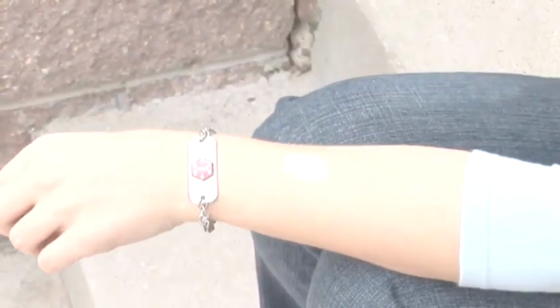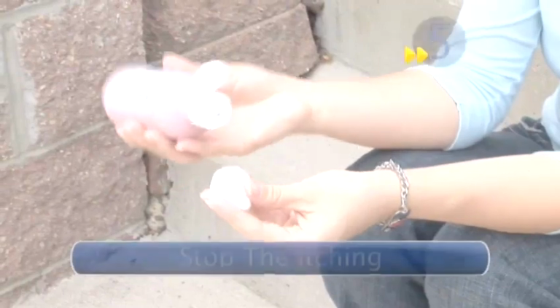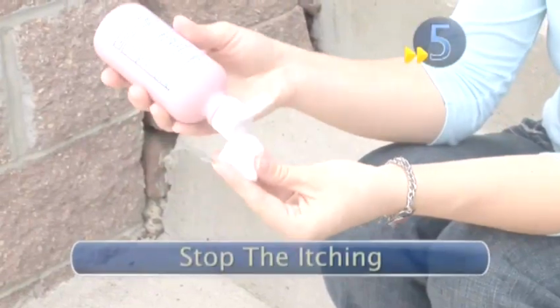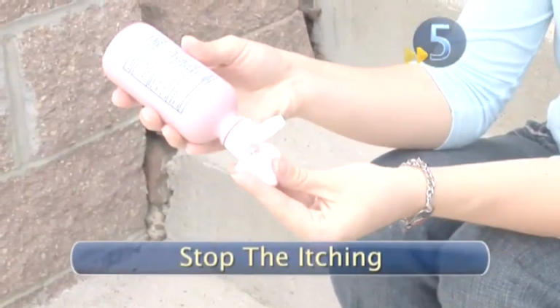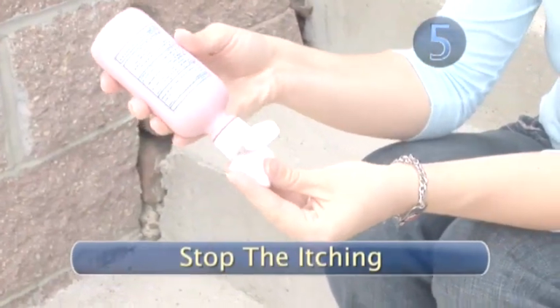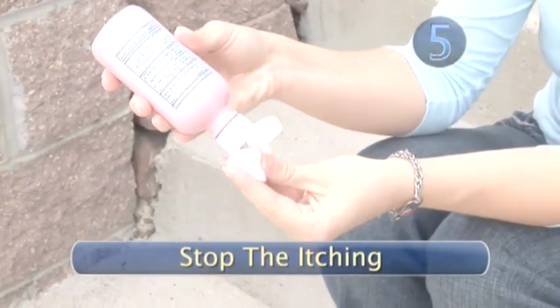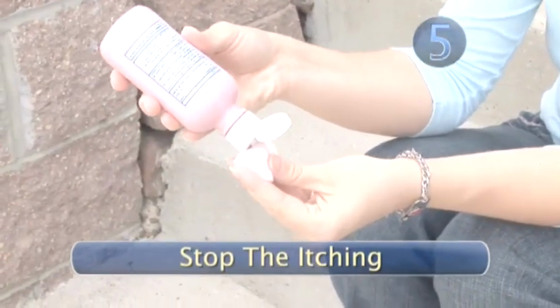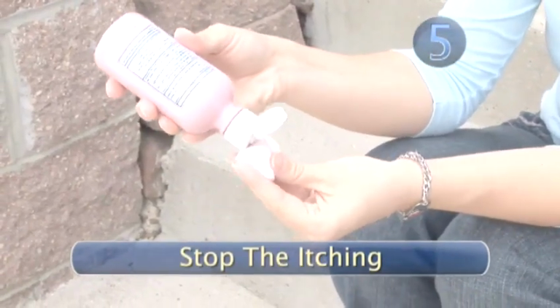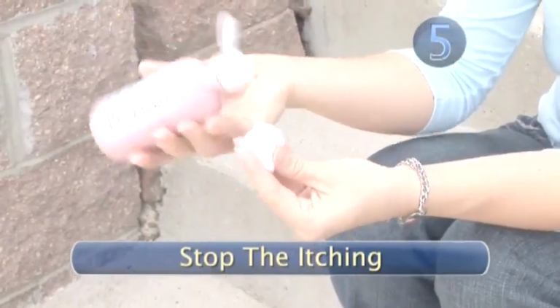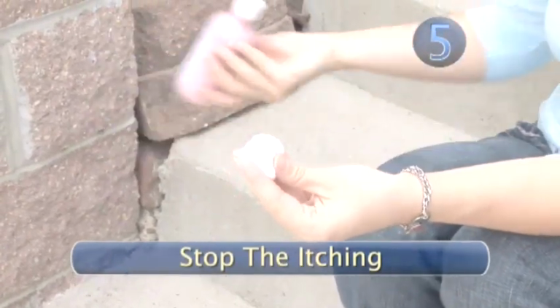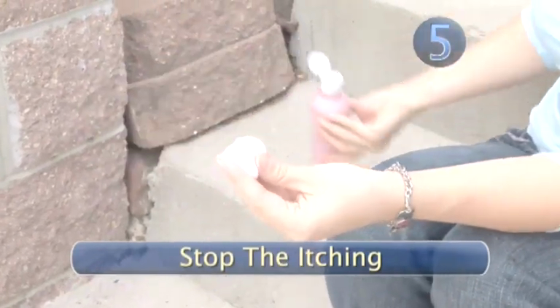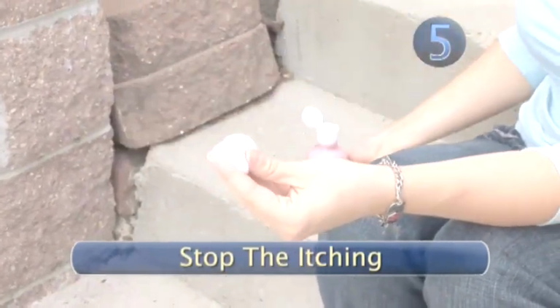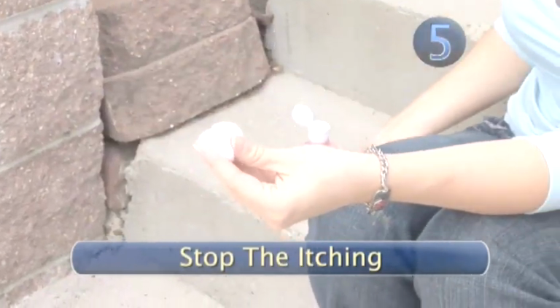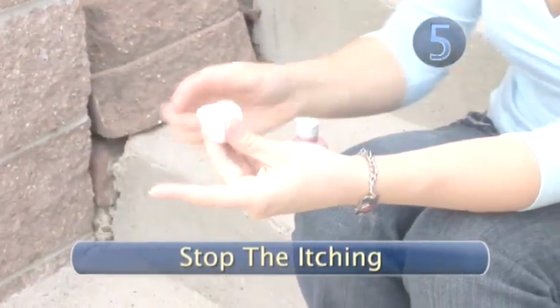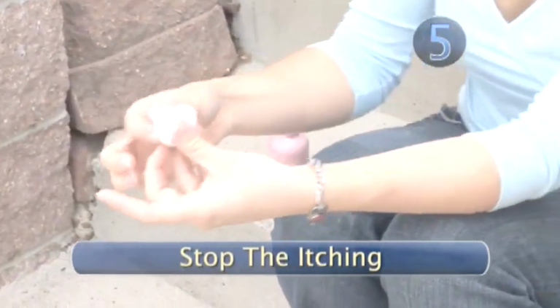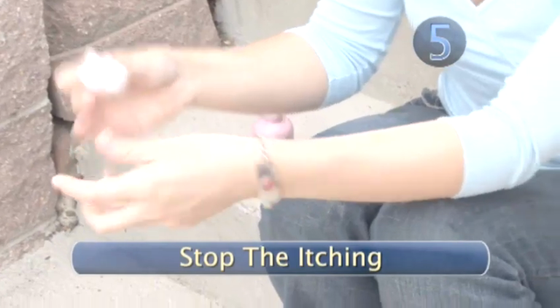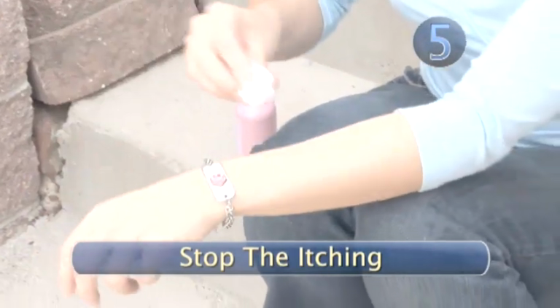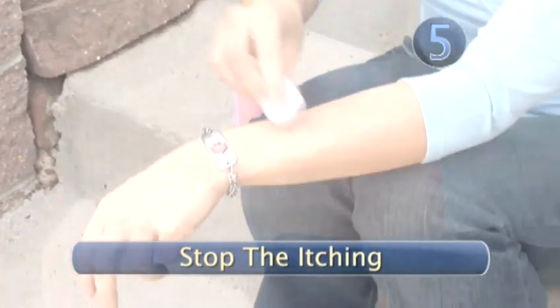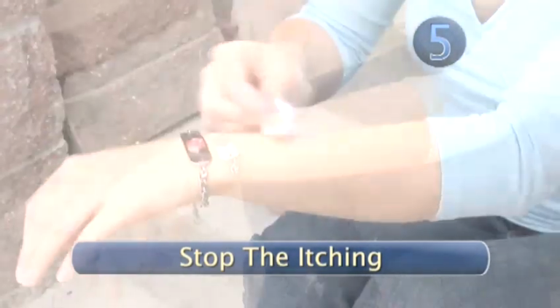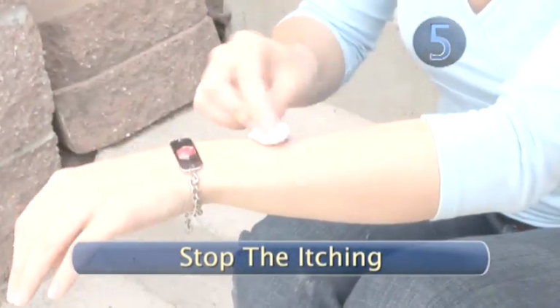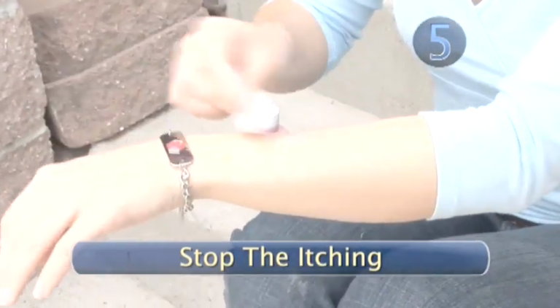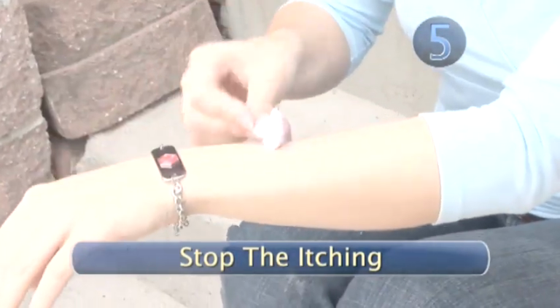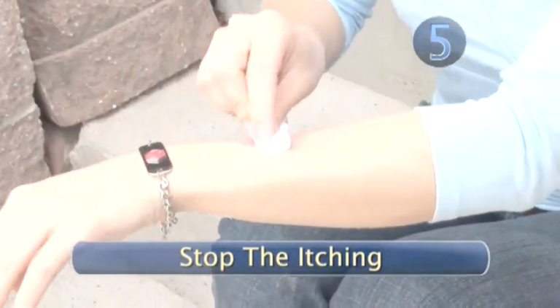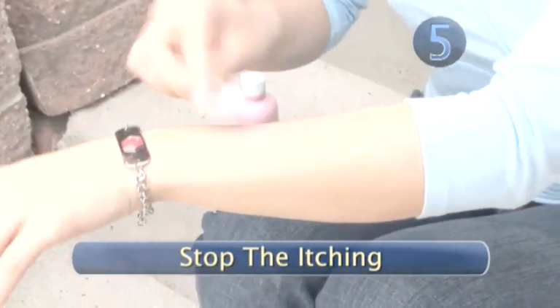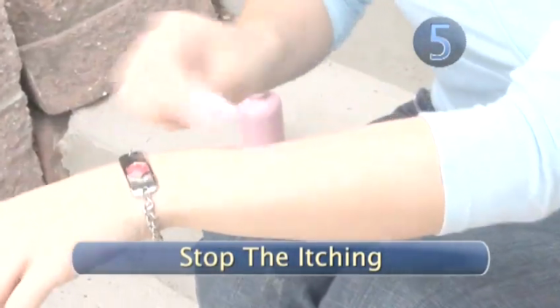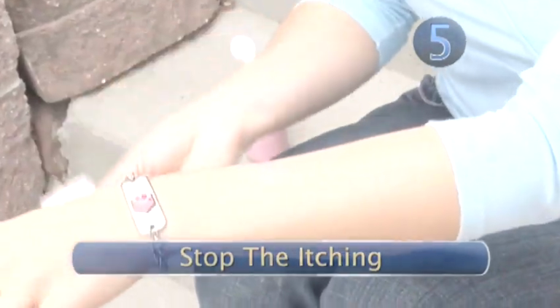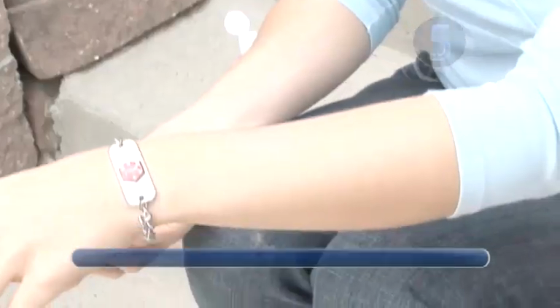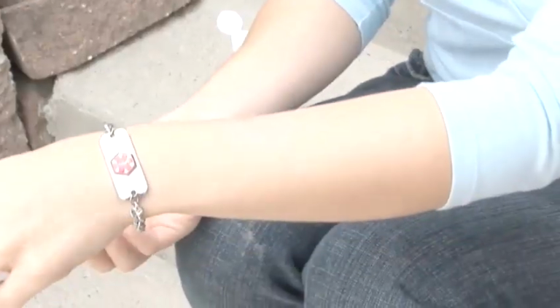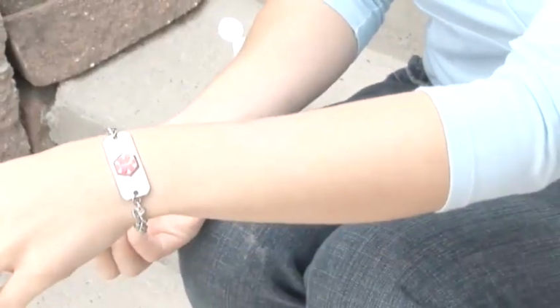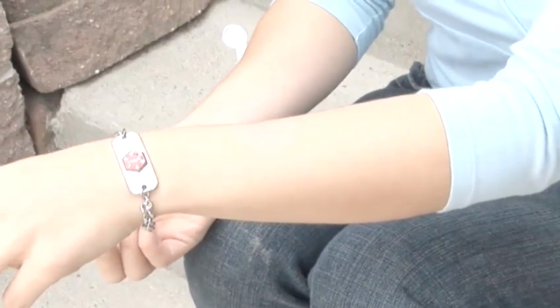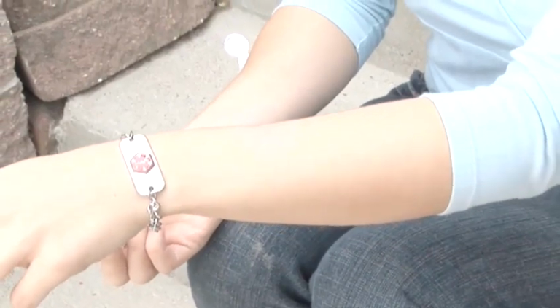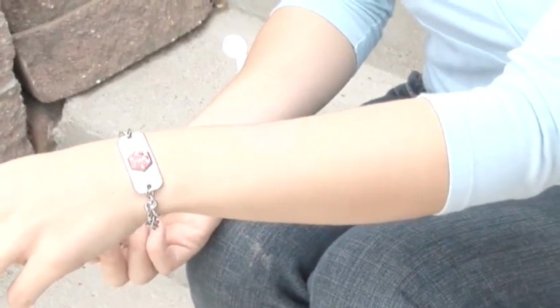Step 5: Stop the itching. Itchy bug bites aren't so painful but are horribly annoying. Apply some antihistamine cream to the affected area, such as calamine lotion or lavender oil.